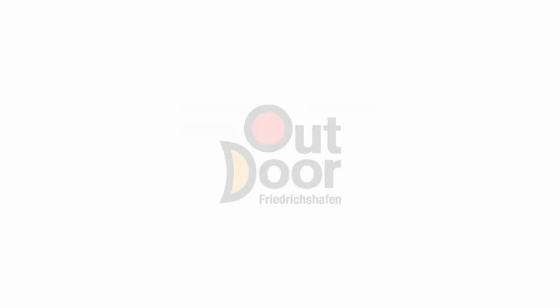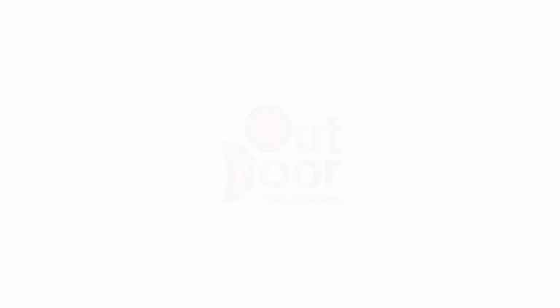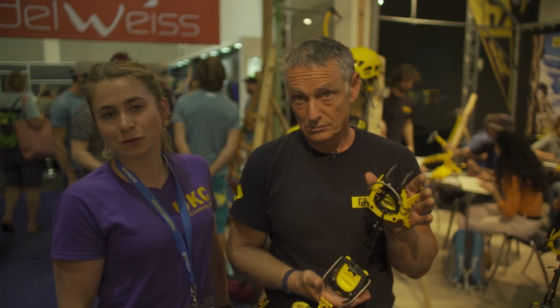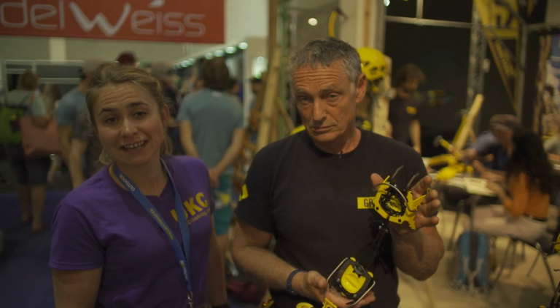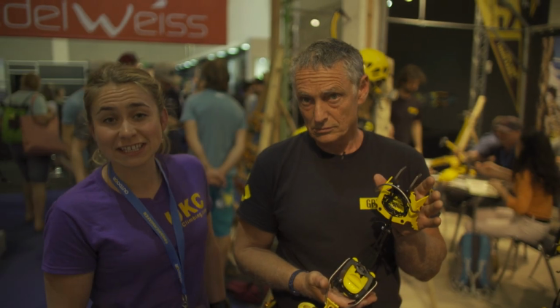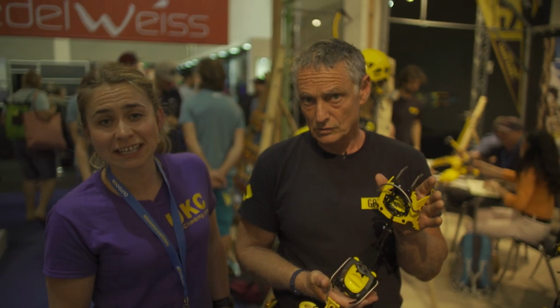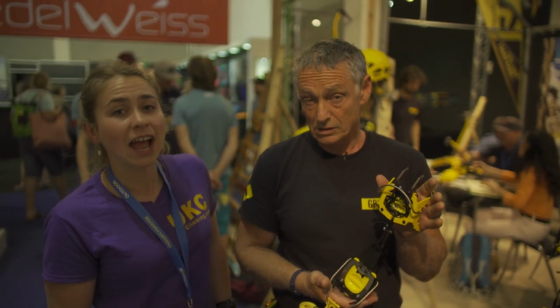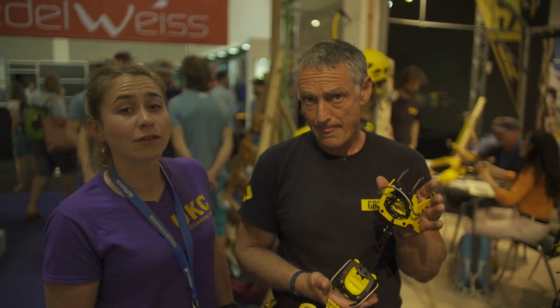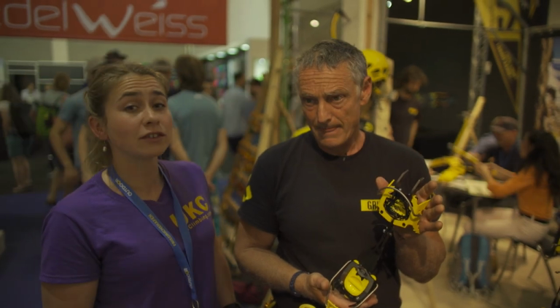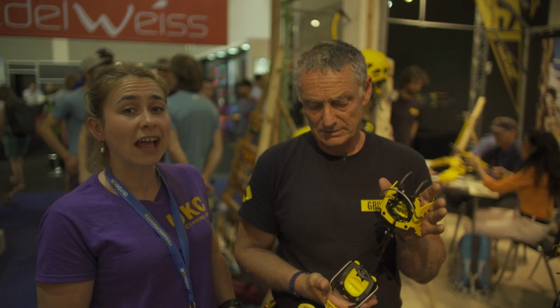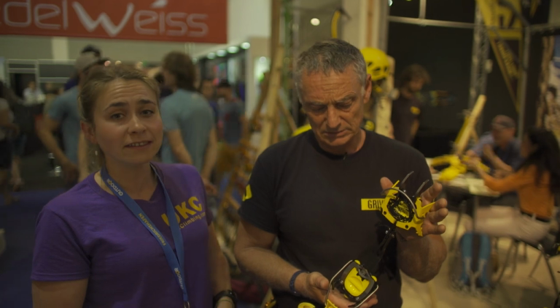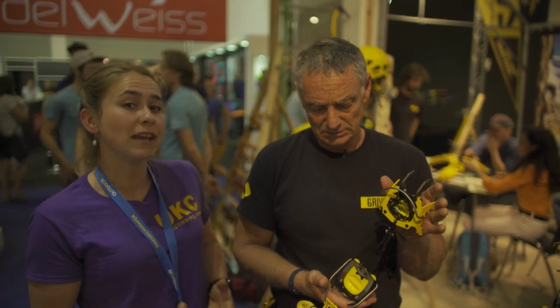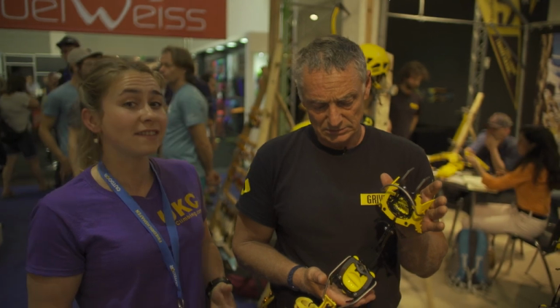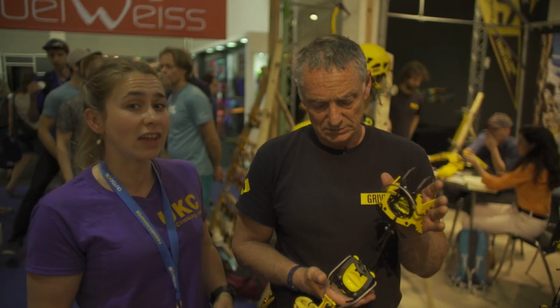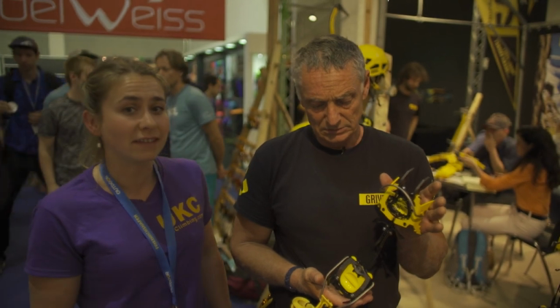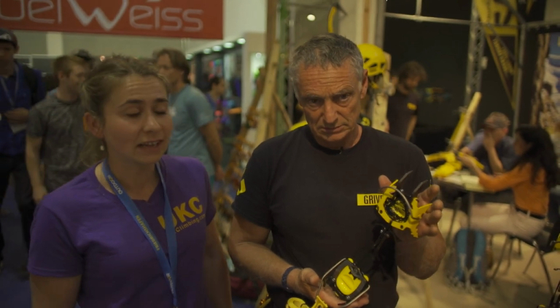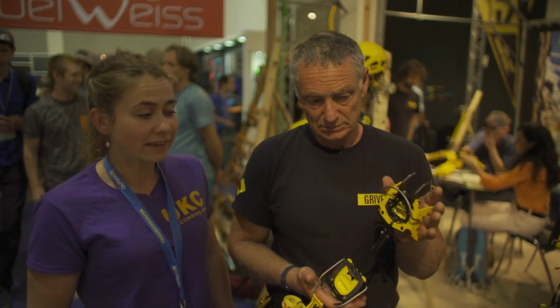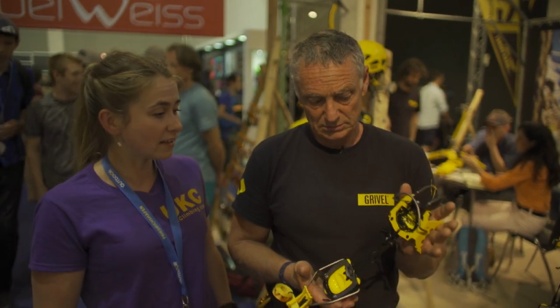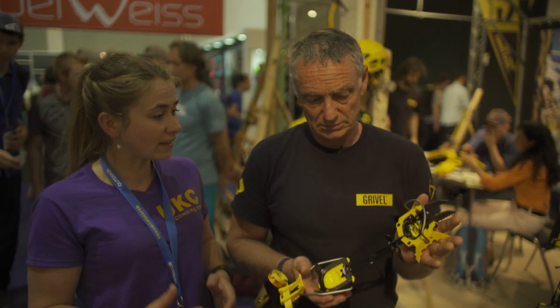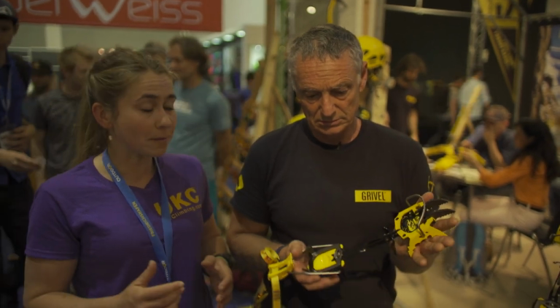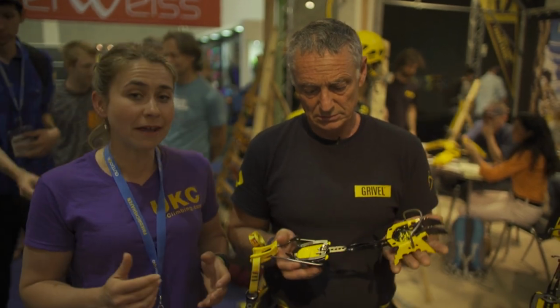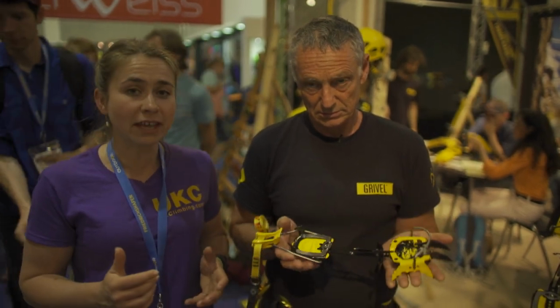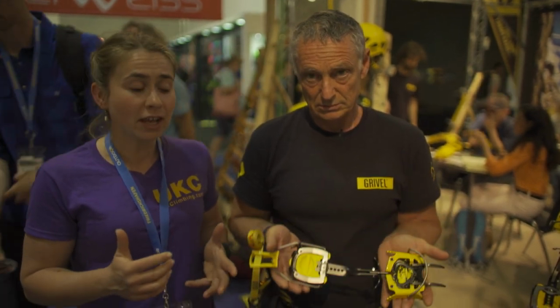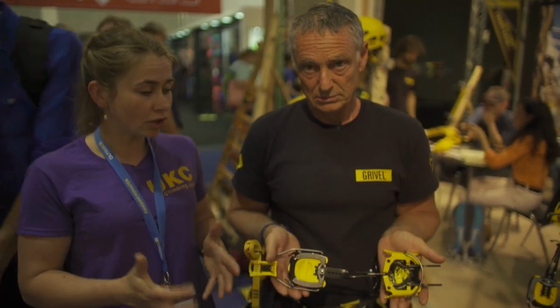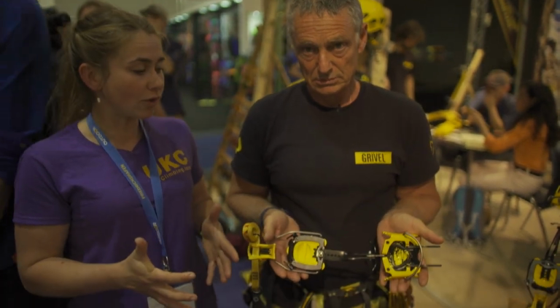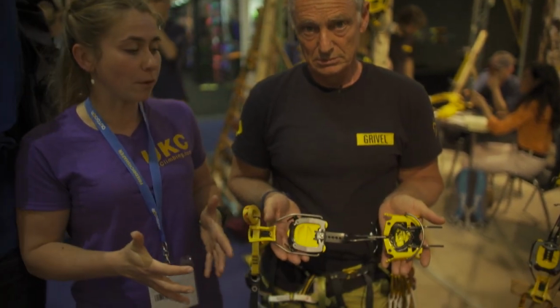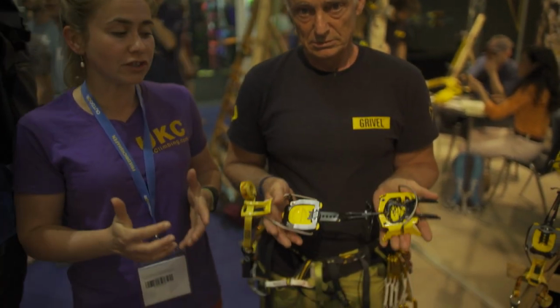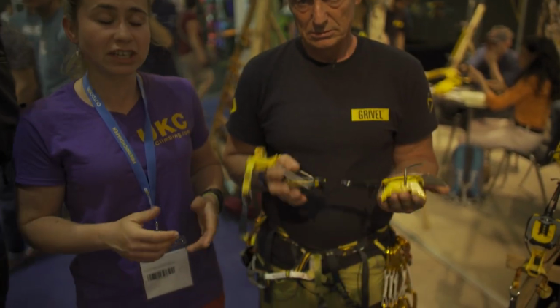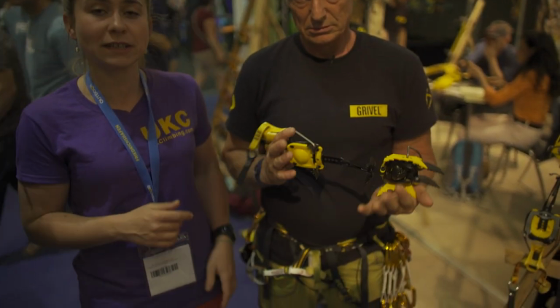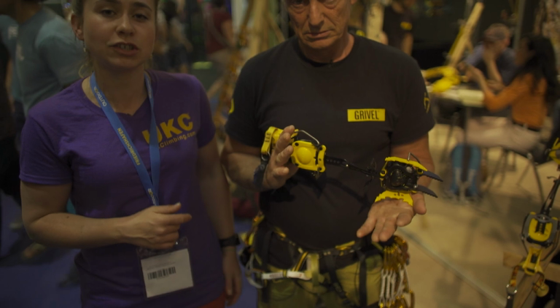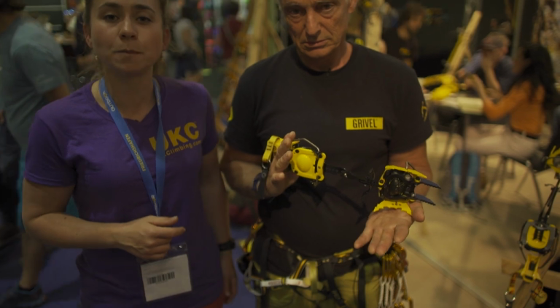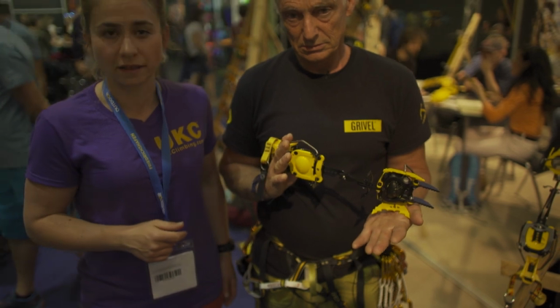Outdoor 2018 at the Grivel stand. We're here with Stevie Haston. He's going to tell us a little bit about the new crampon, the G22 Plus.